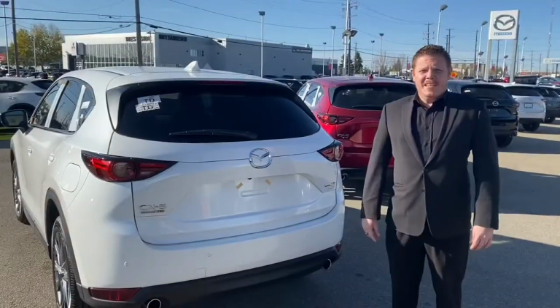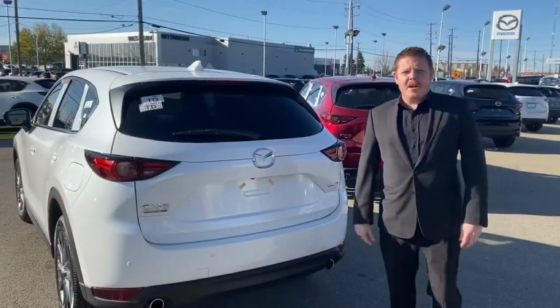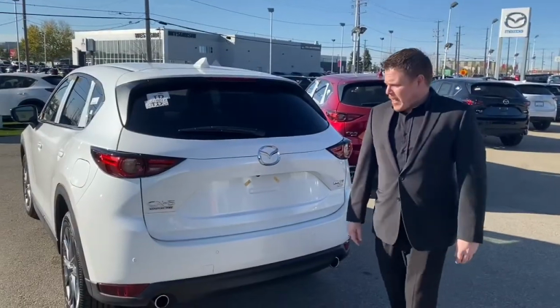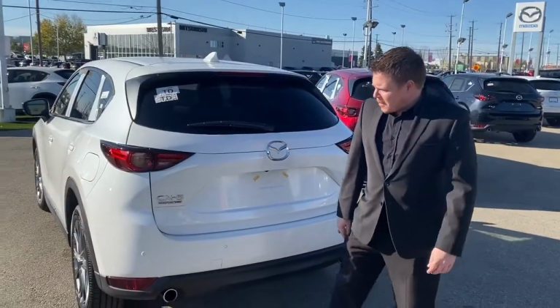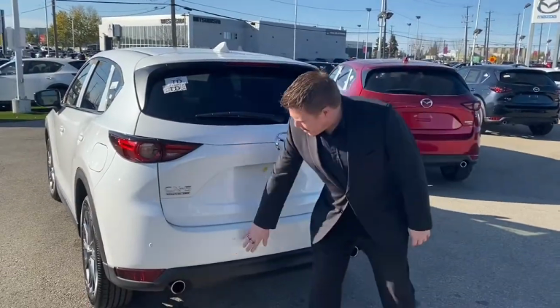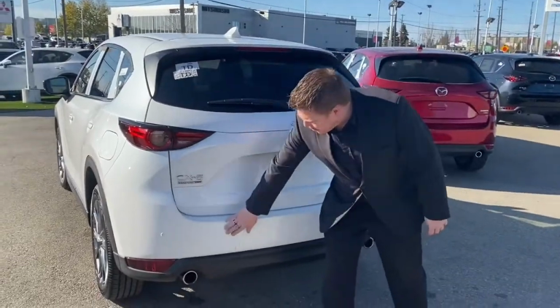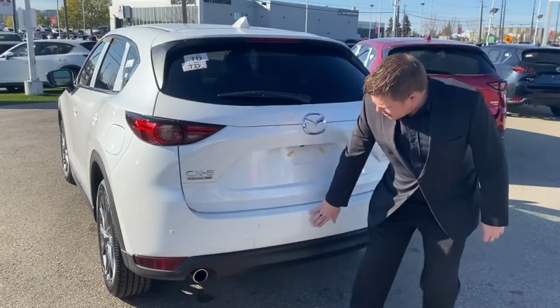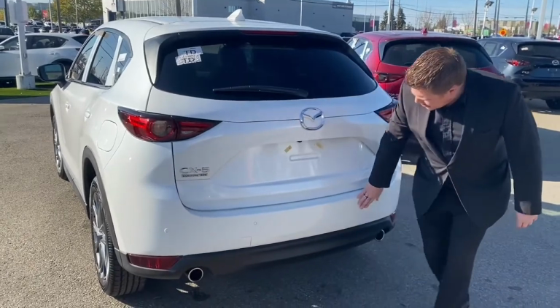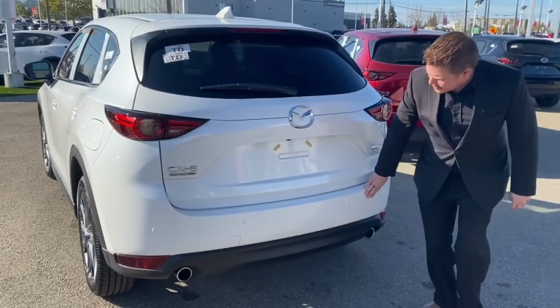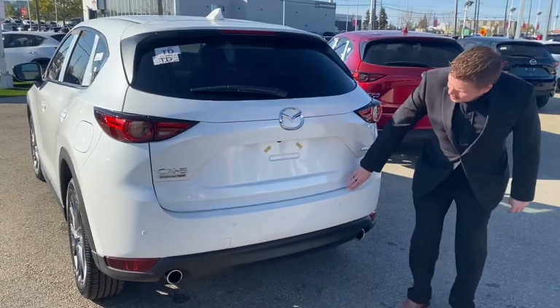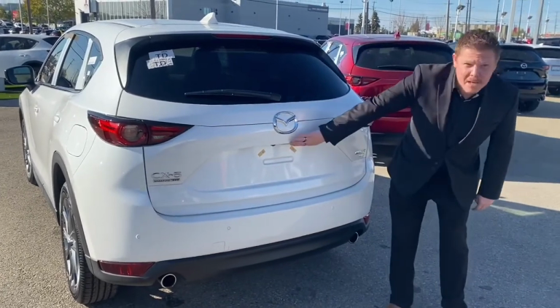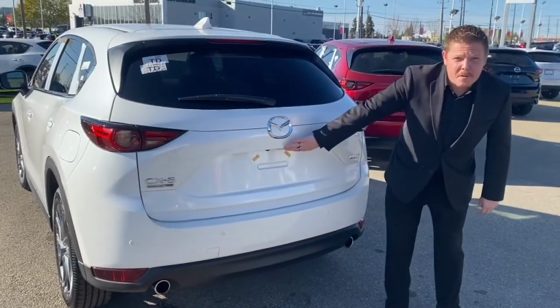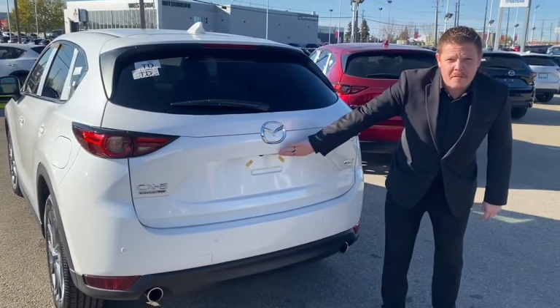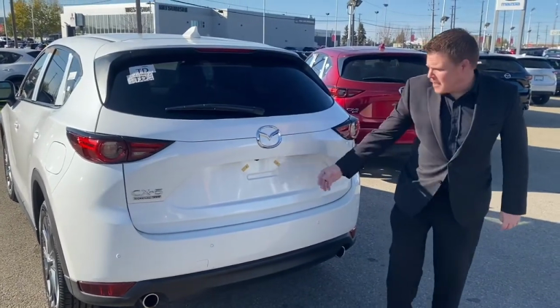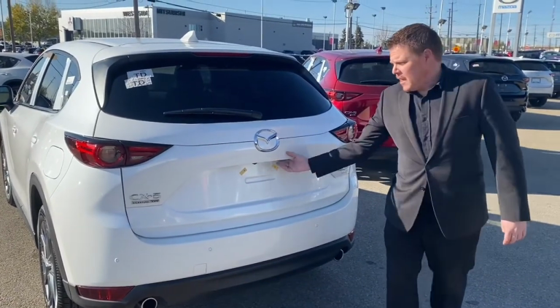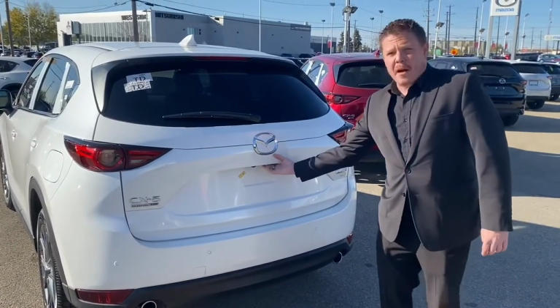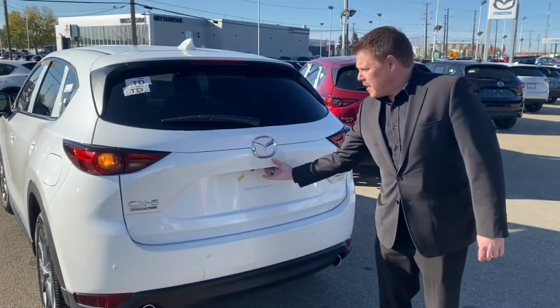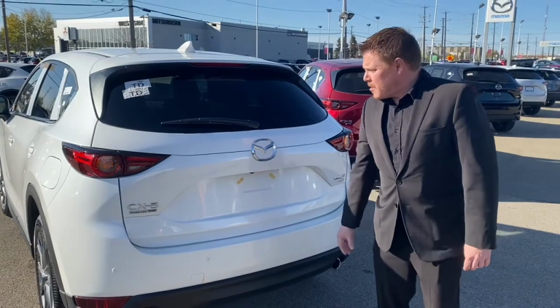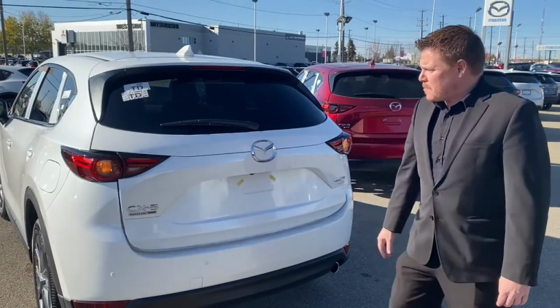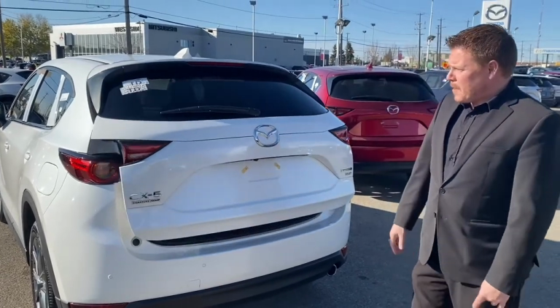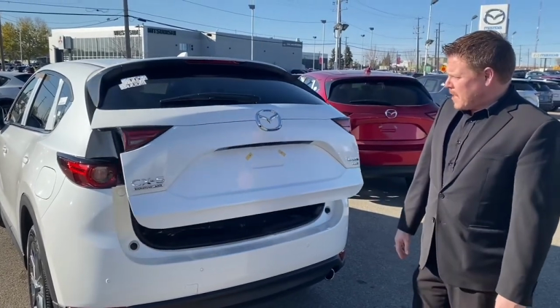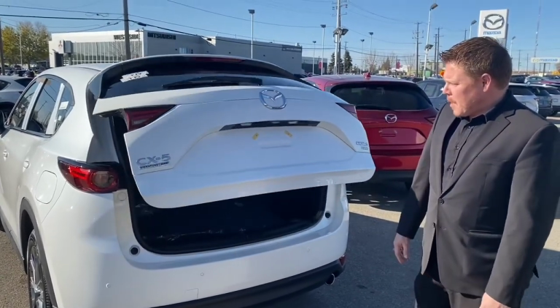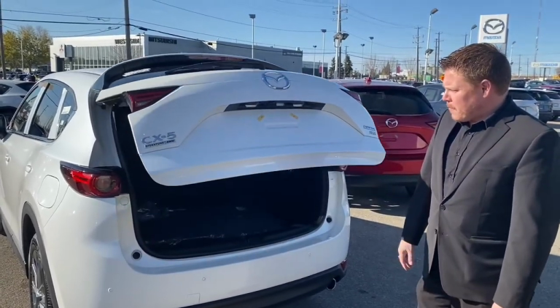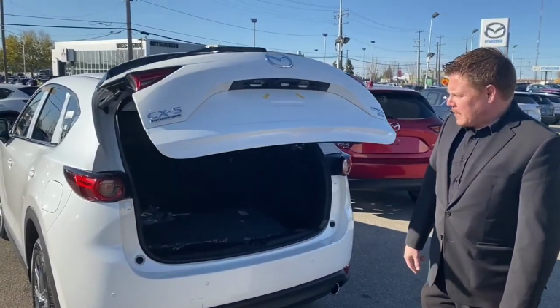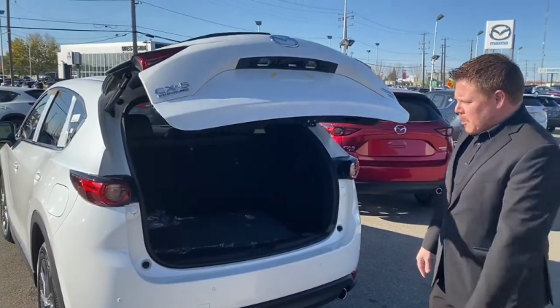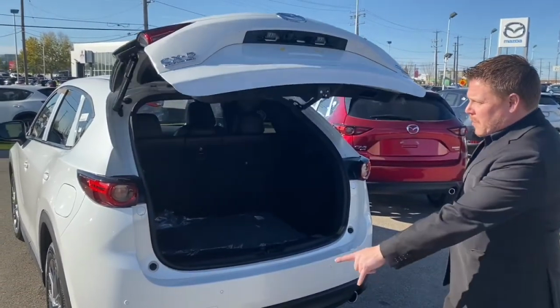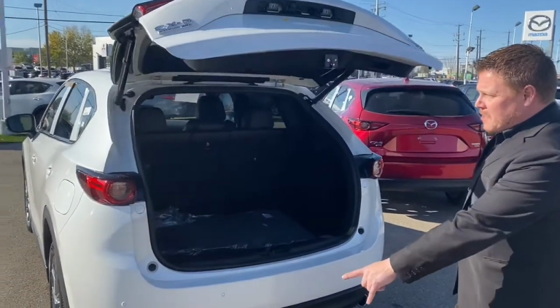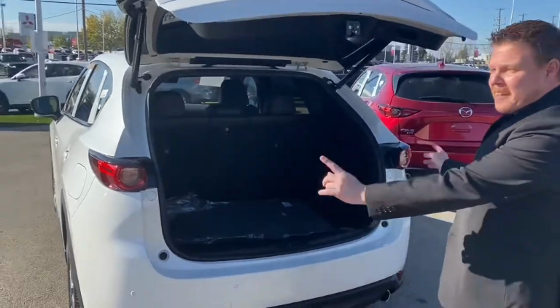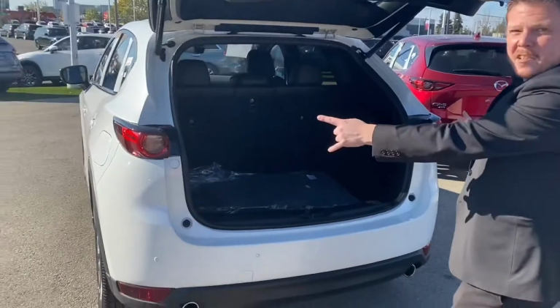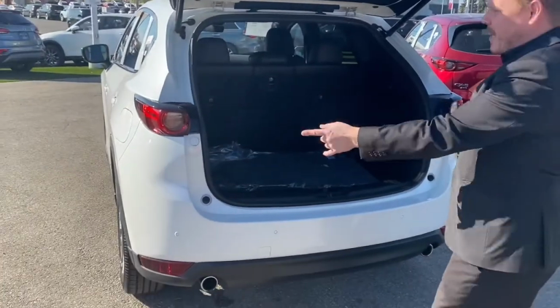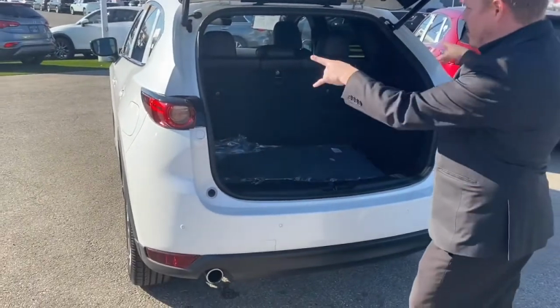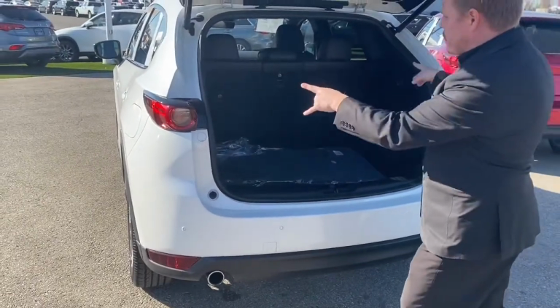Here we are at the back of the vehicle. You've got all your parking sensors down here, your backup camera located right here, and your power tailgate right here — just push the button and it pops right up for you. You've got your dual exhaust, LED lights in the back, and LED lights in the front.